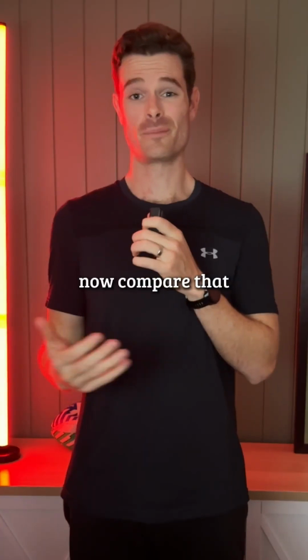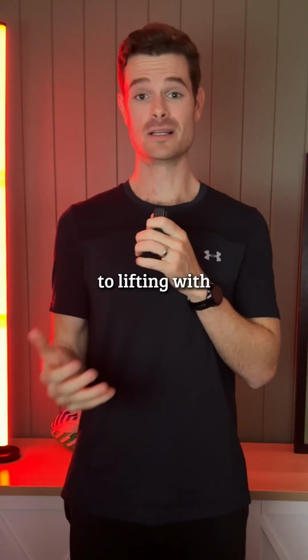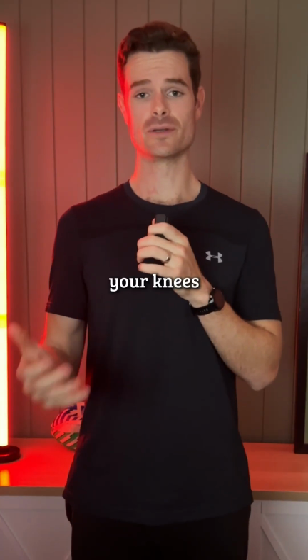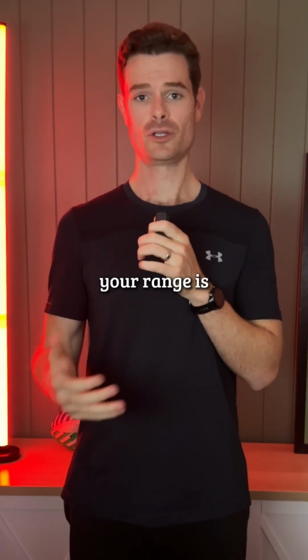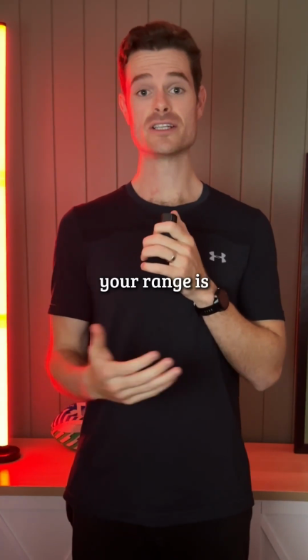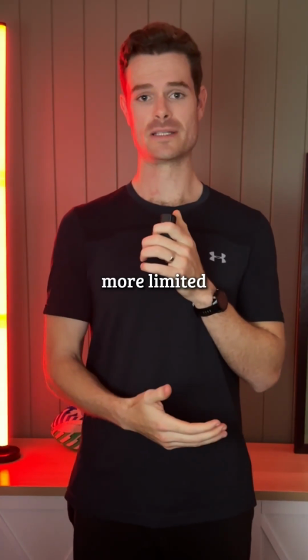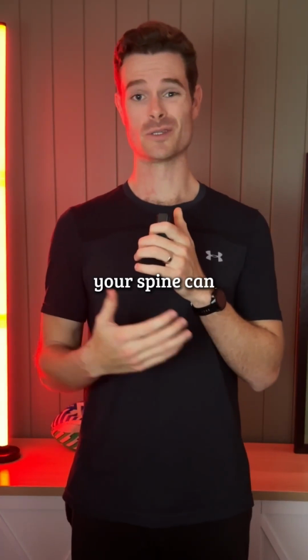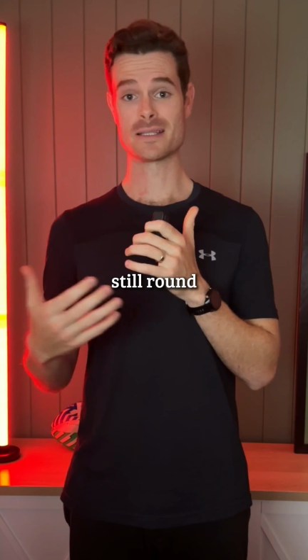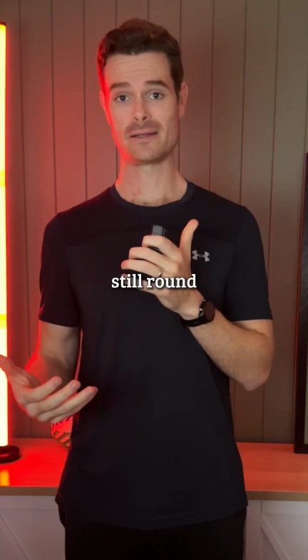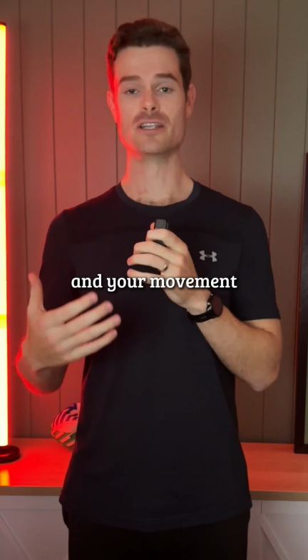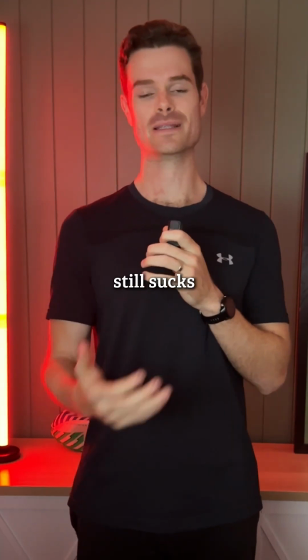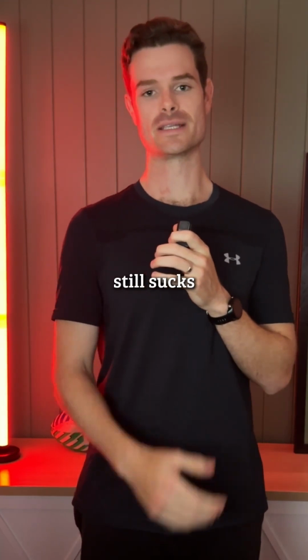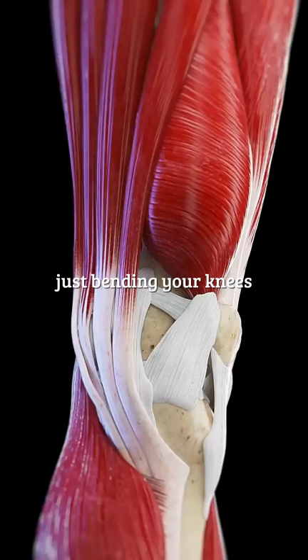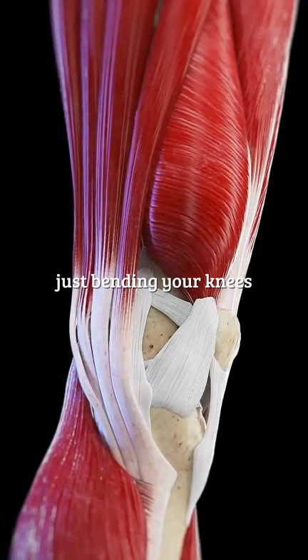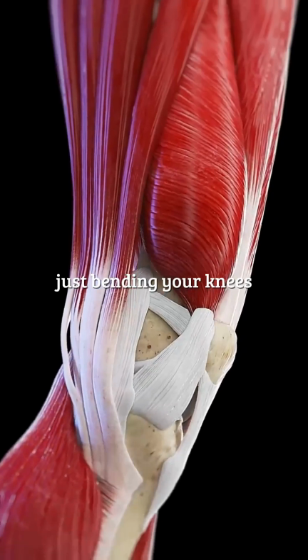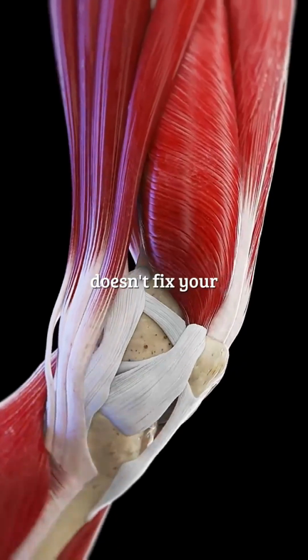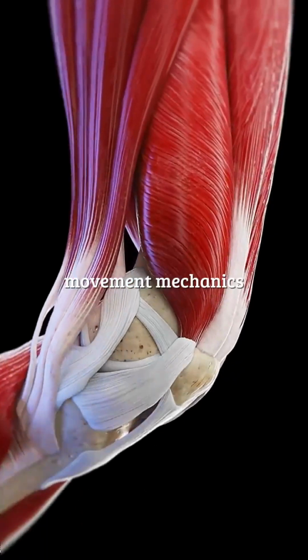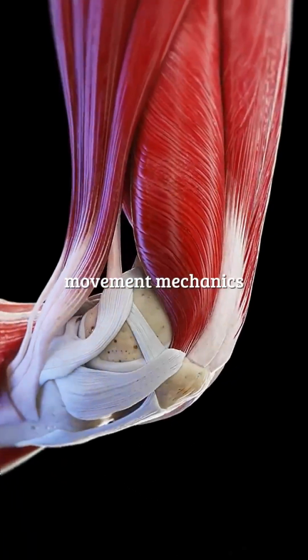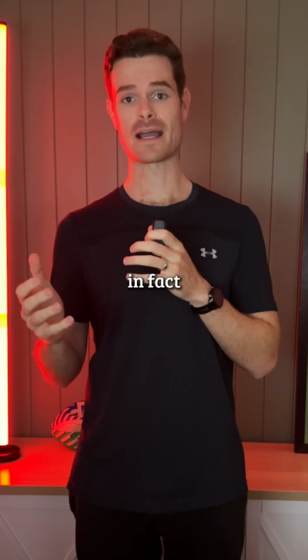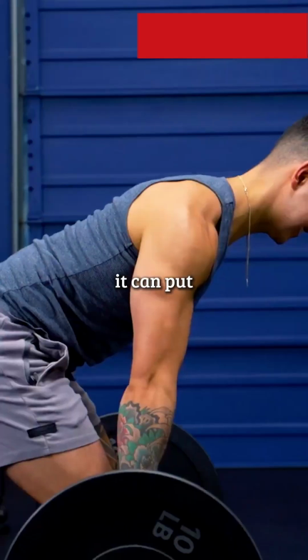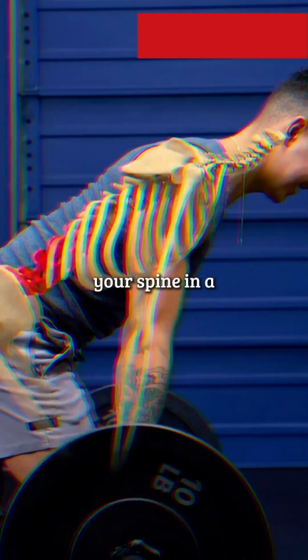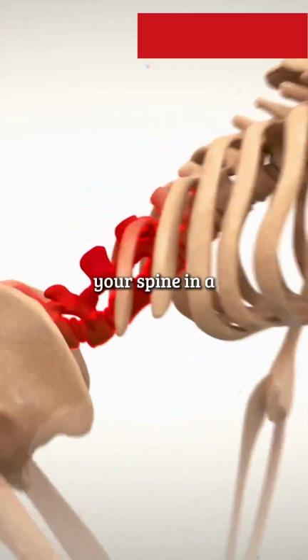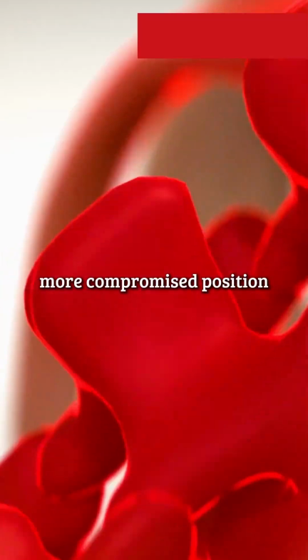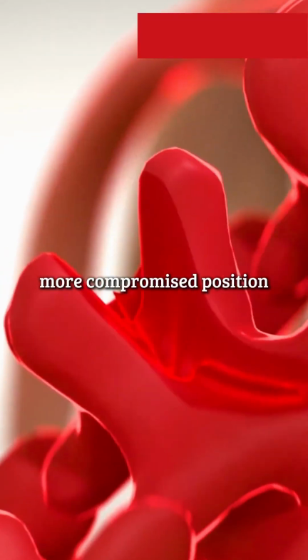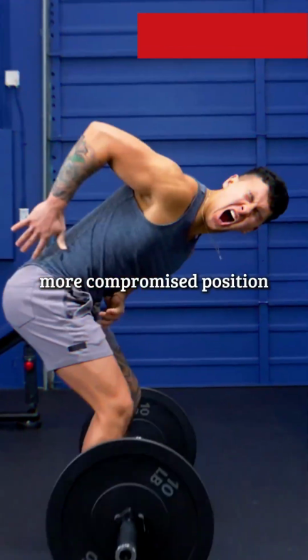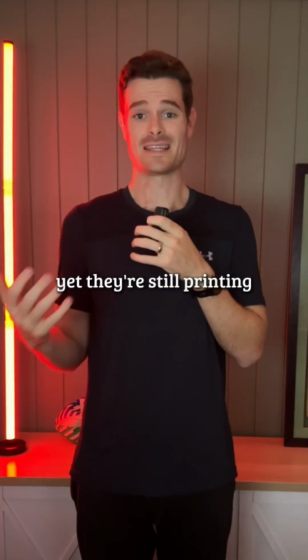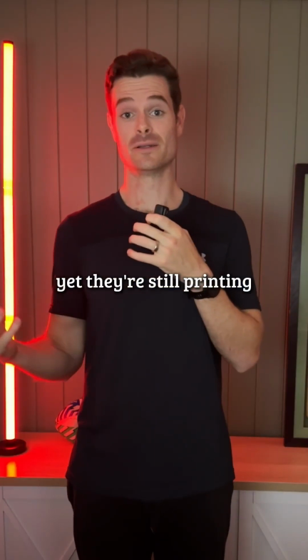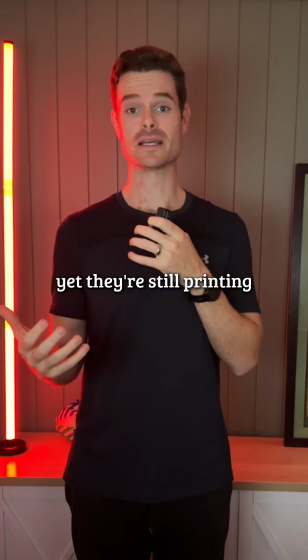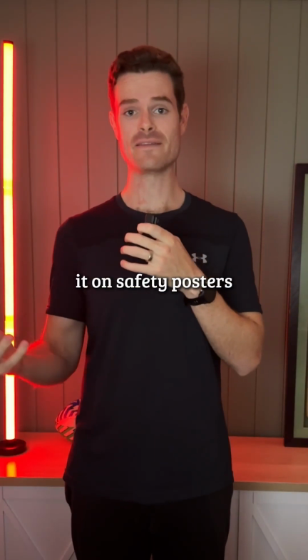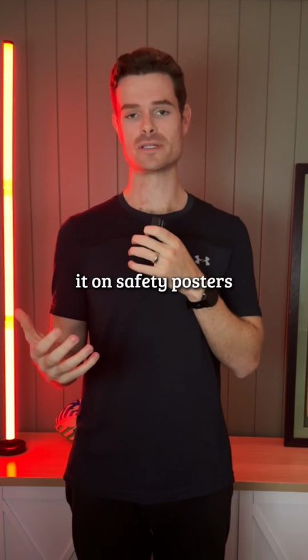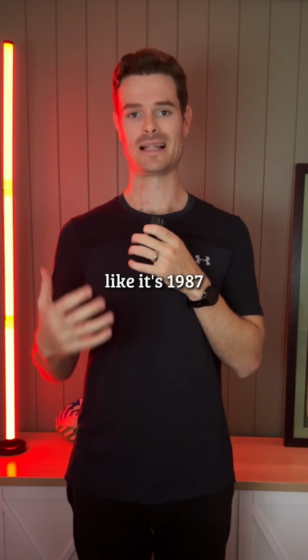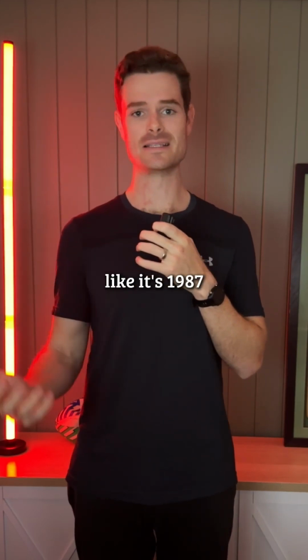Compare that to lifting with your knees. Your range is more limited, your spine can still round, and your movement still sucks. Just bending your knees doesn't fix your movement mechanics. In fact, it can put your spine in a more compromised position. Yet they're still printing it on safety posters like it's 1987.